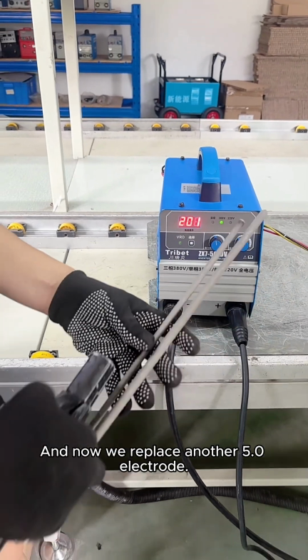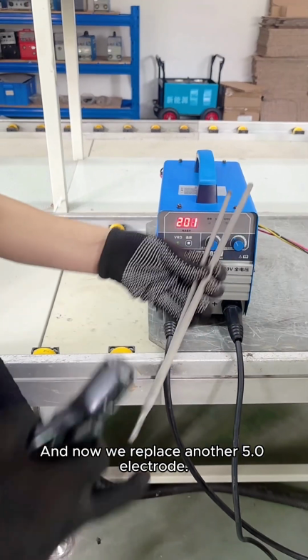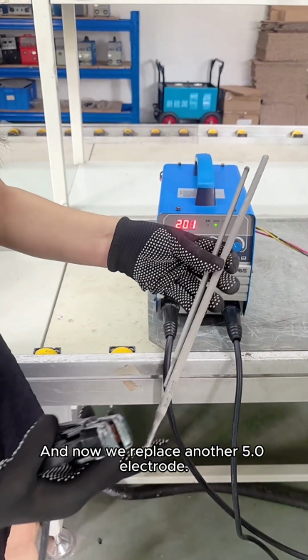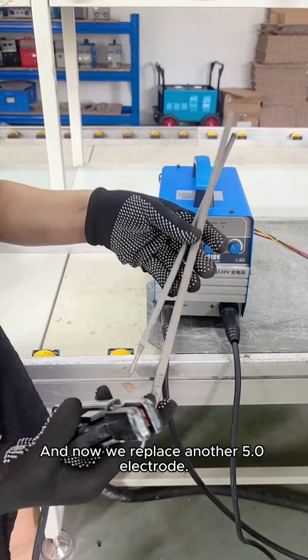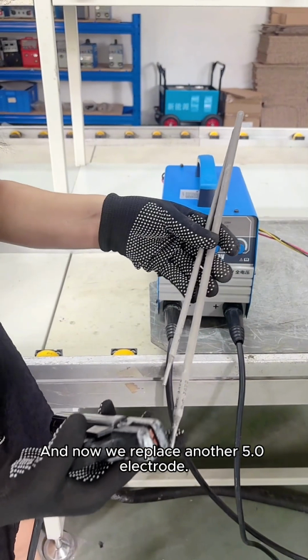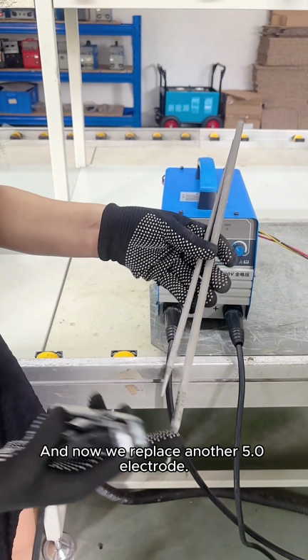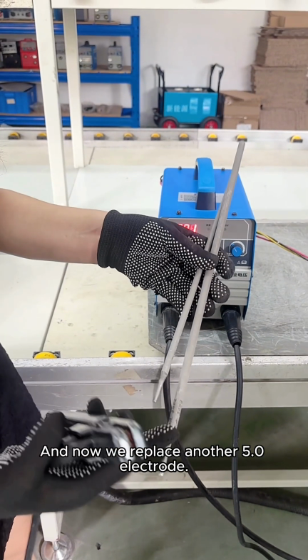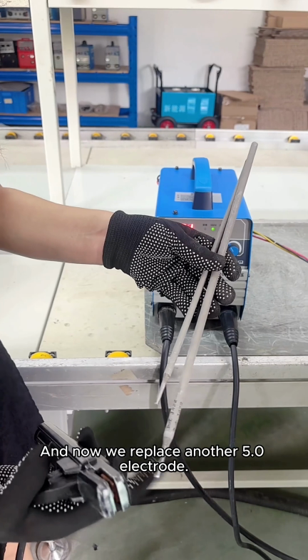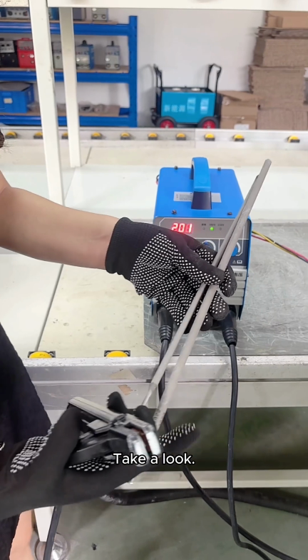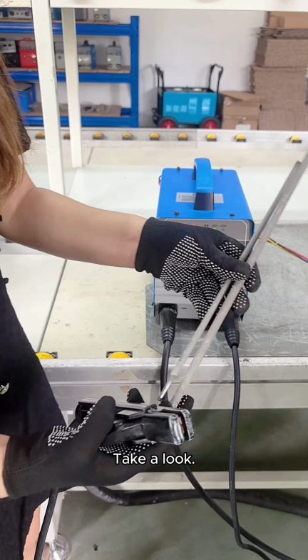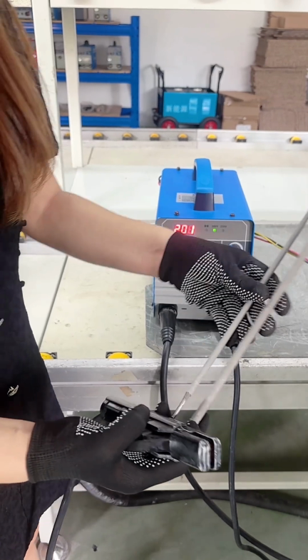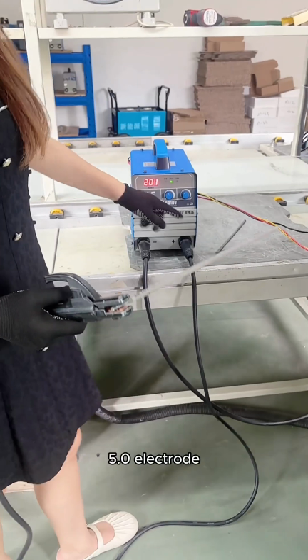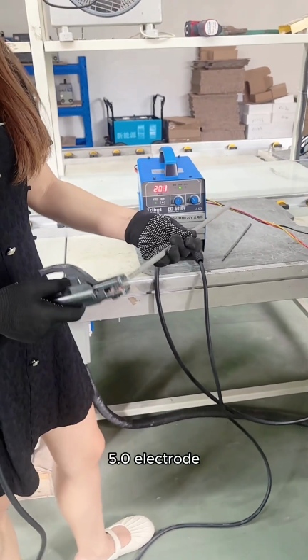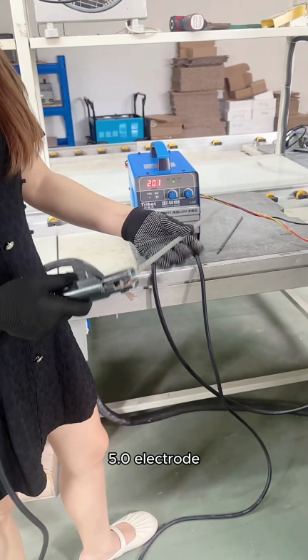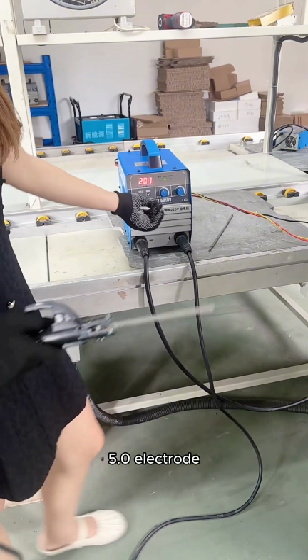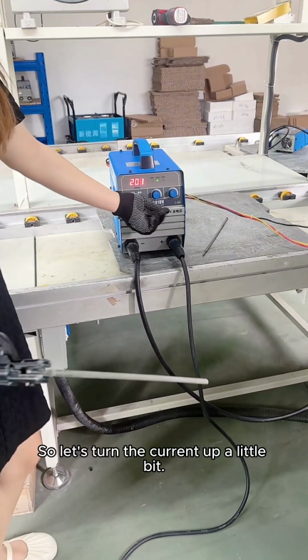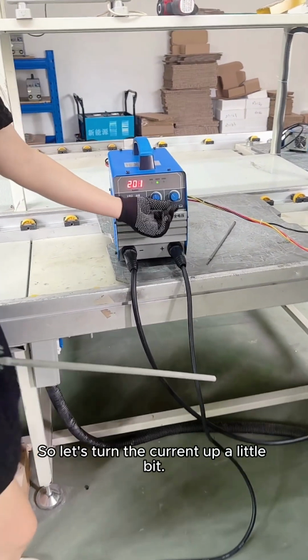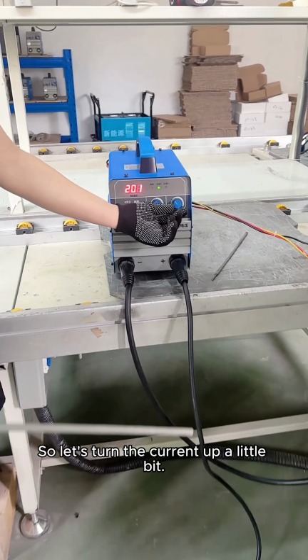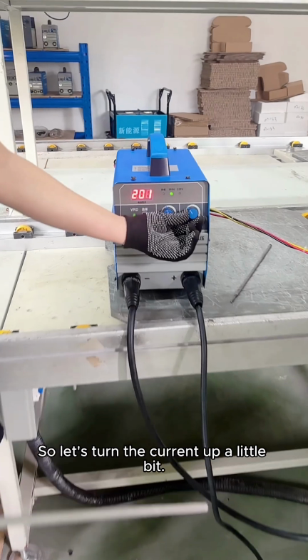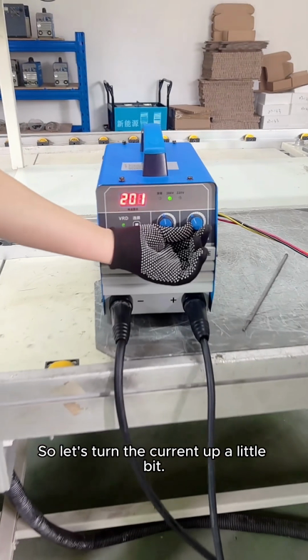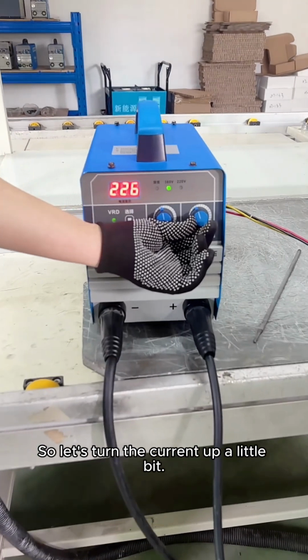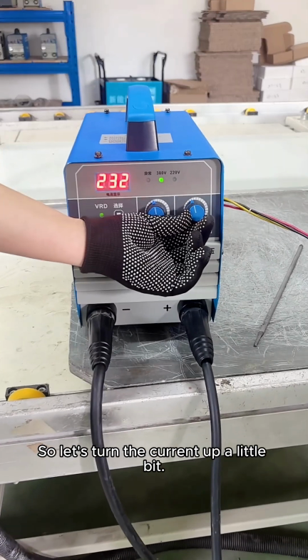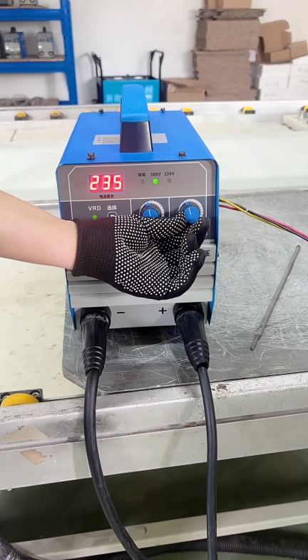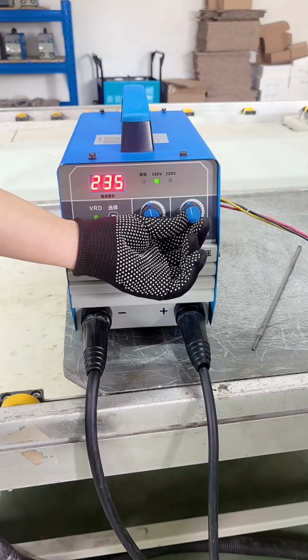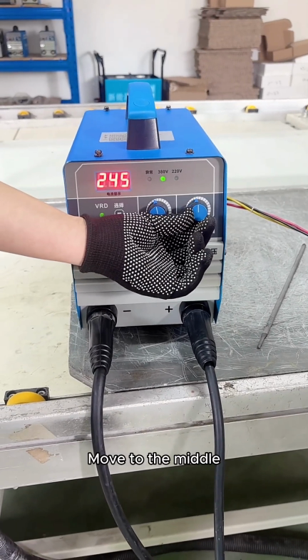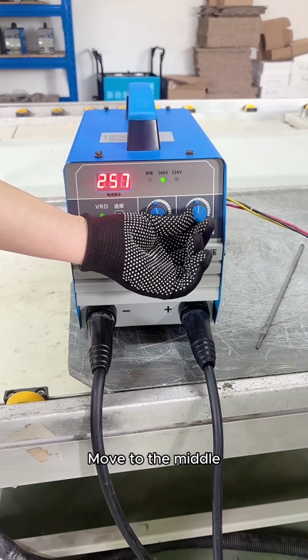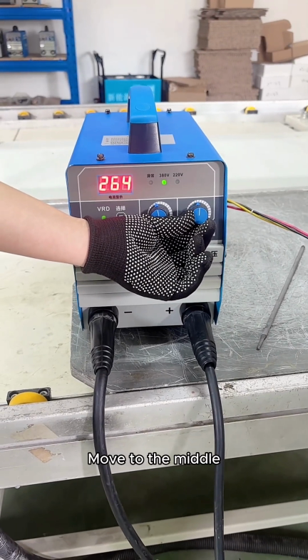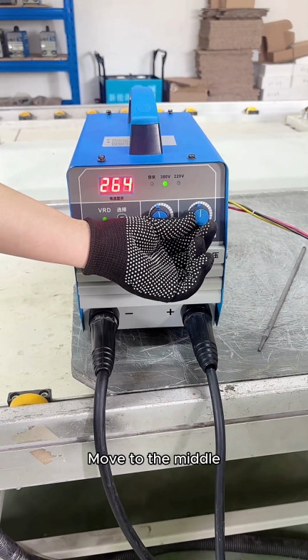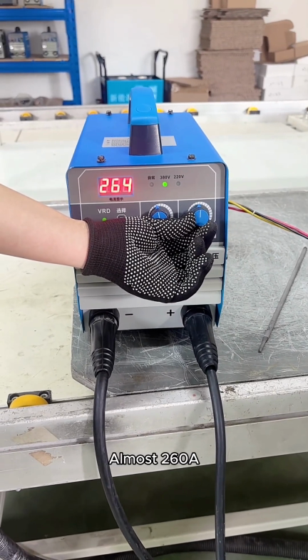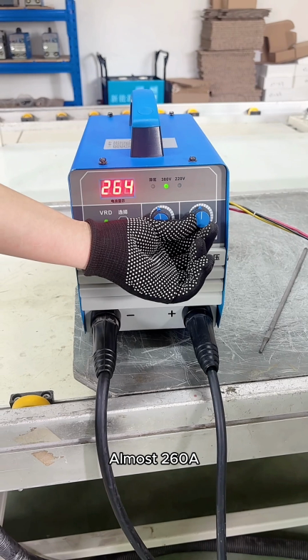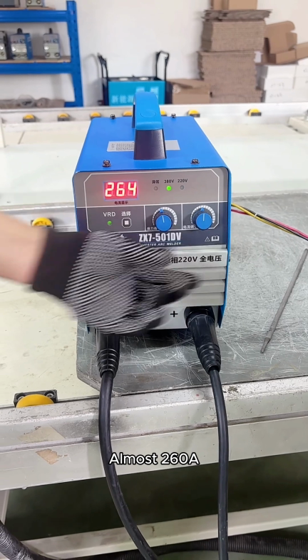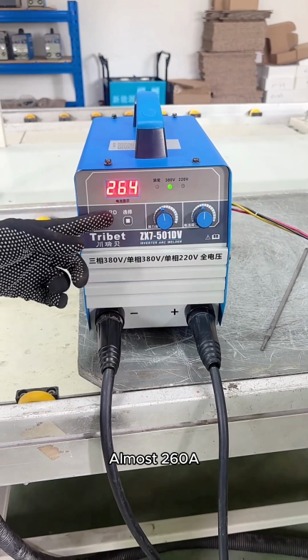Now we replace with a 5.0 electrode — take a look. So let's turn the current up a little bit. Move to the middle, almost 260A.